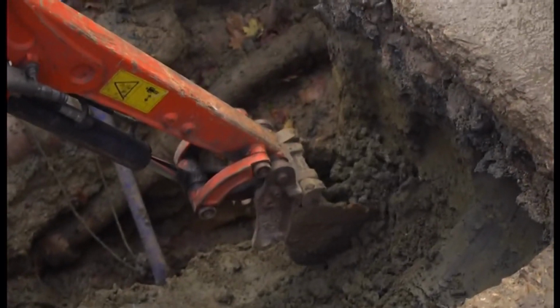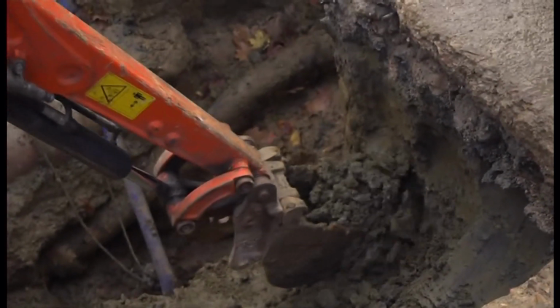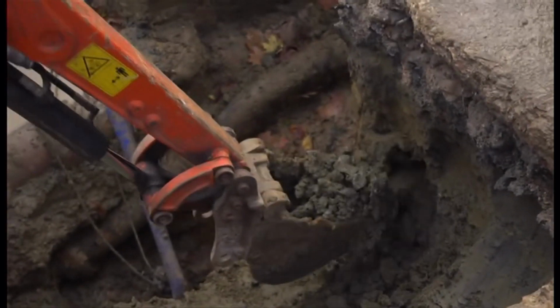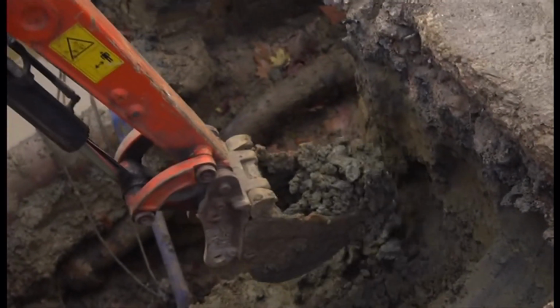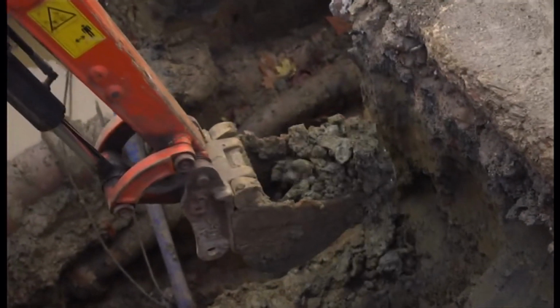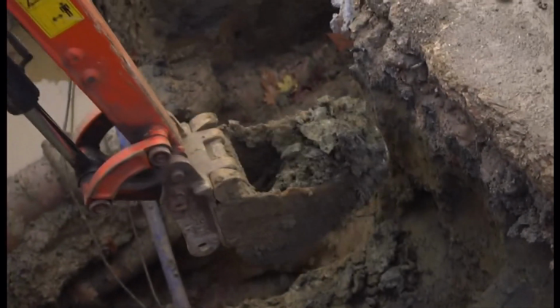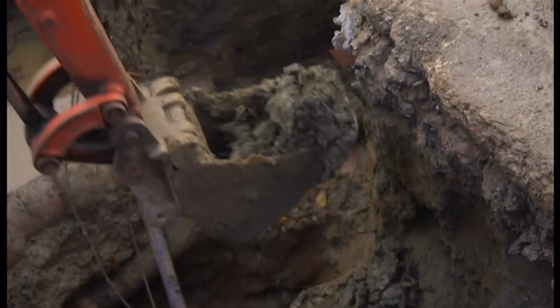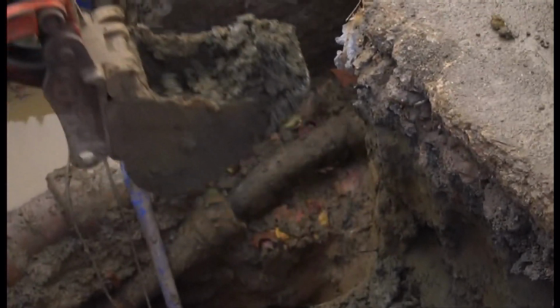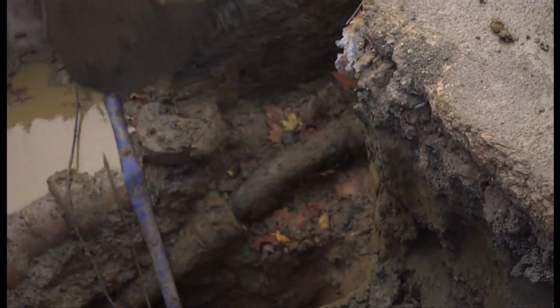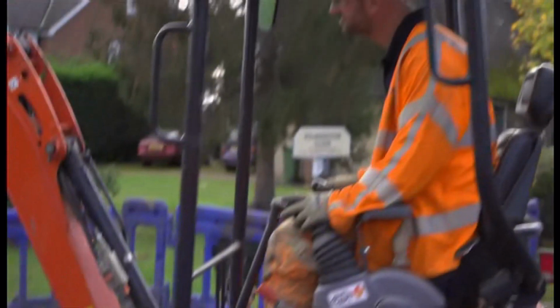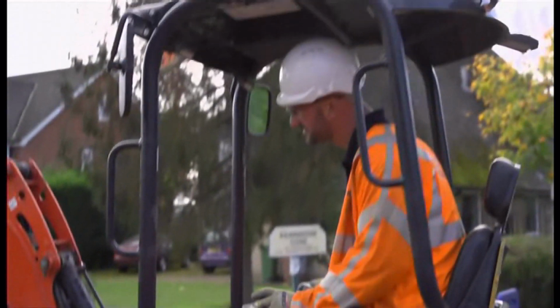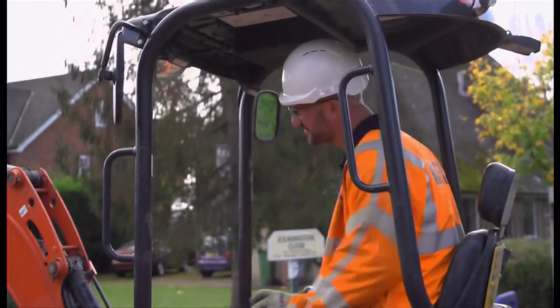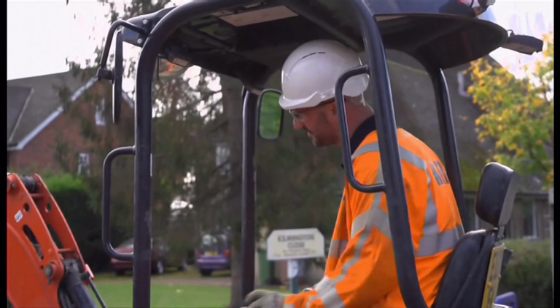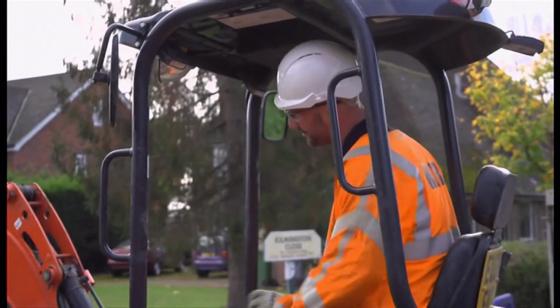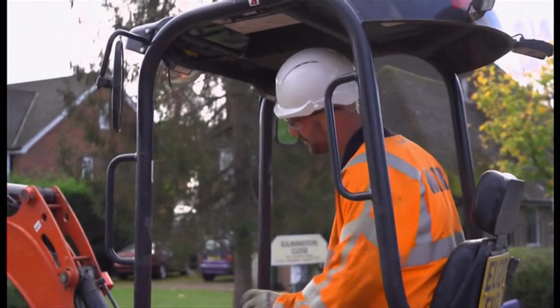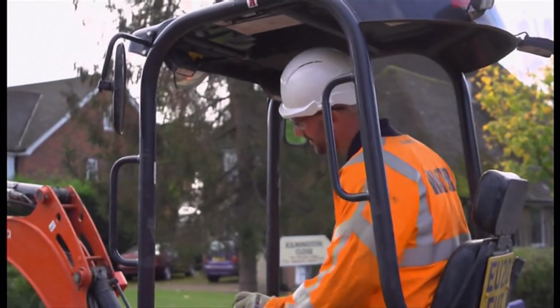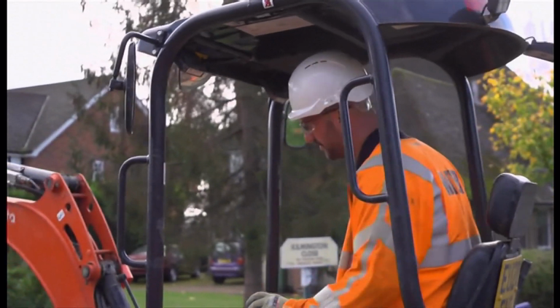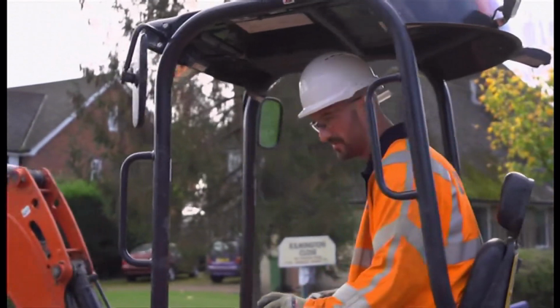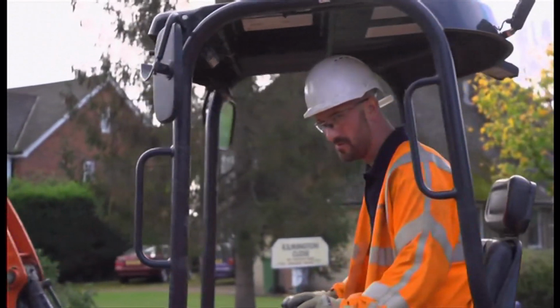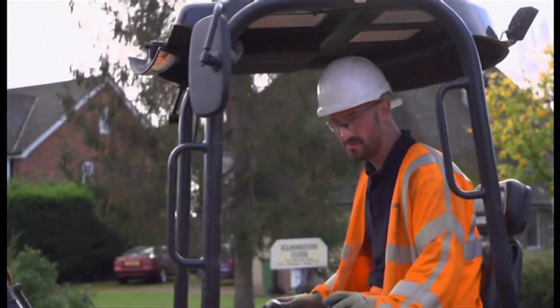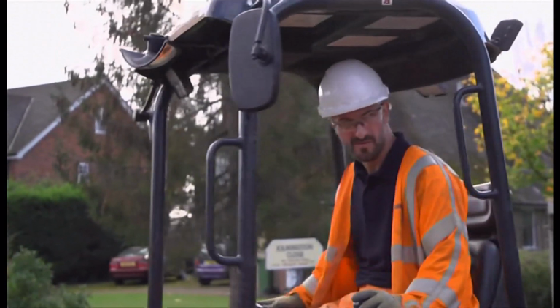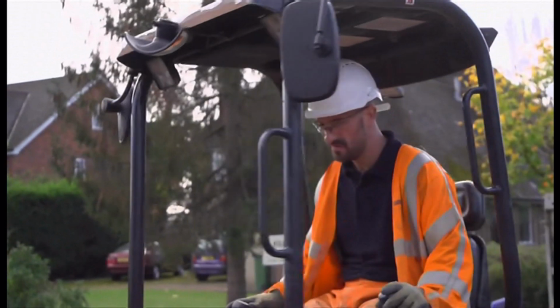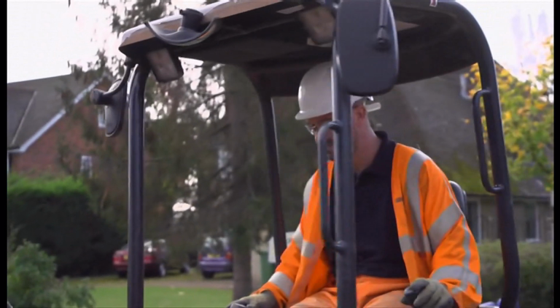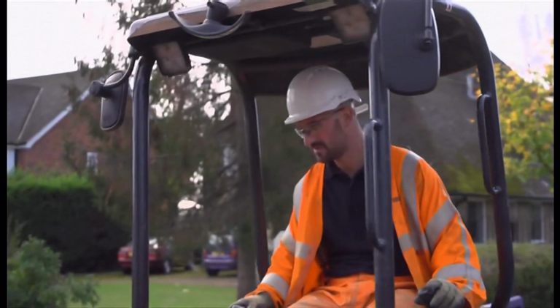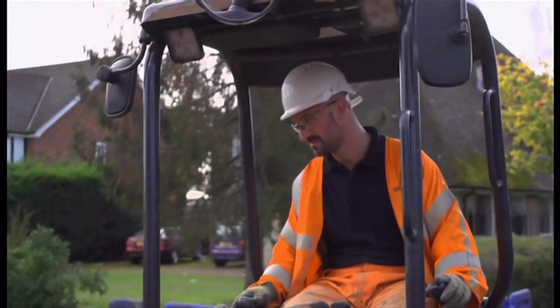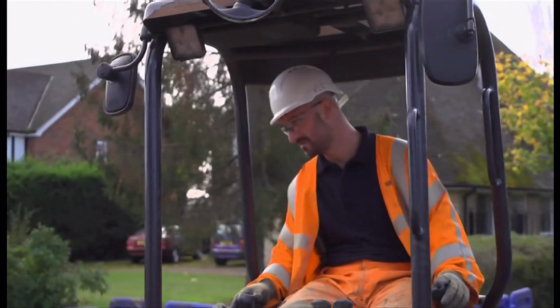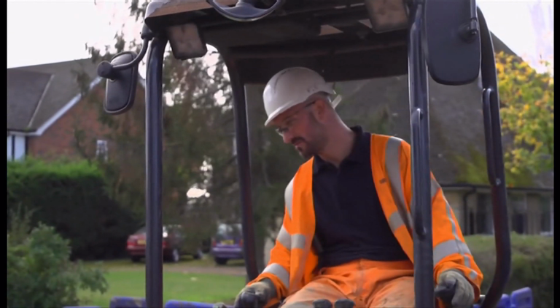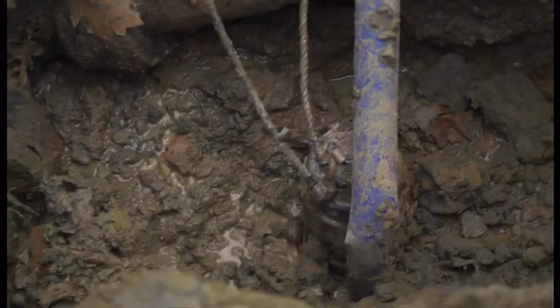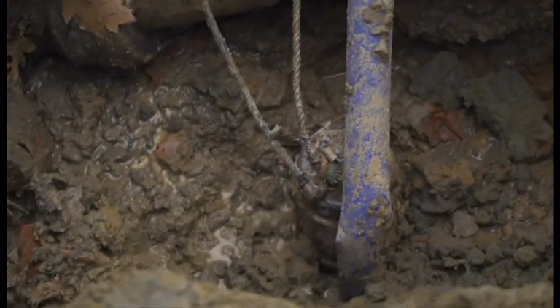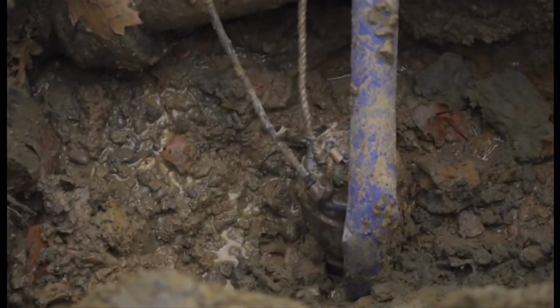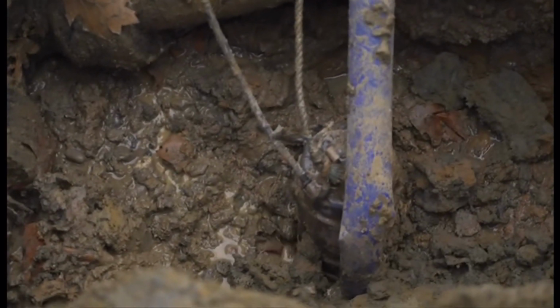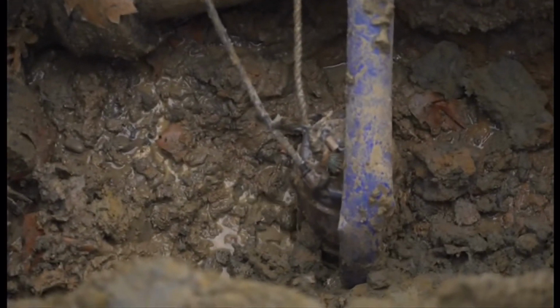Essex and Suffolk Water is also testing sealants that can be injected into pipes to plug leaks without having to dig. But with the smallest leaks still so difficult to locate, for now they'll have to keep excavating. Victoria Gill, BBC News.